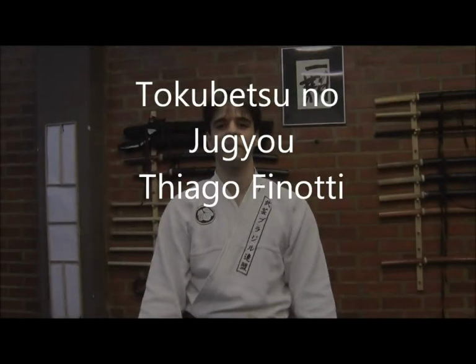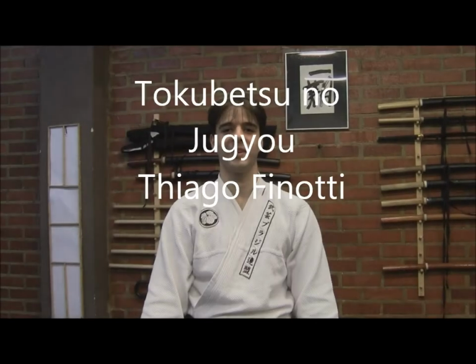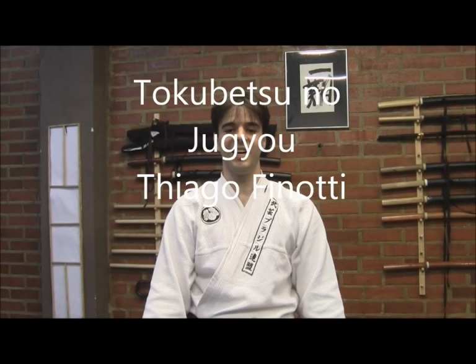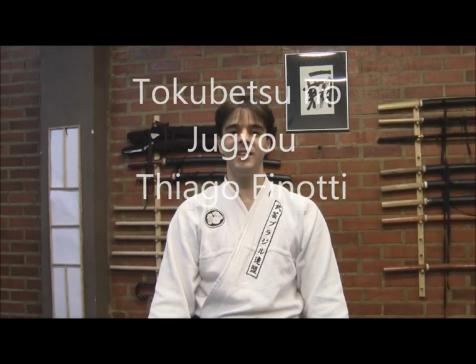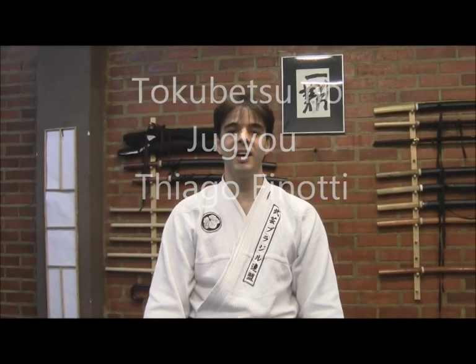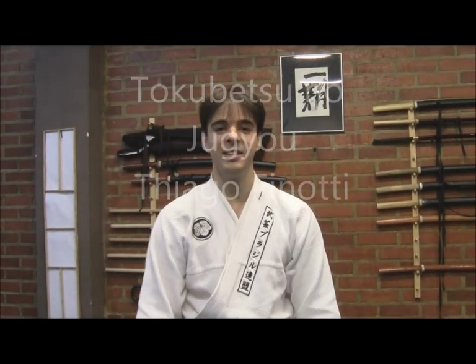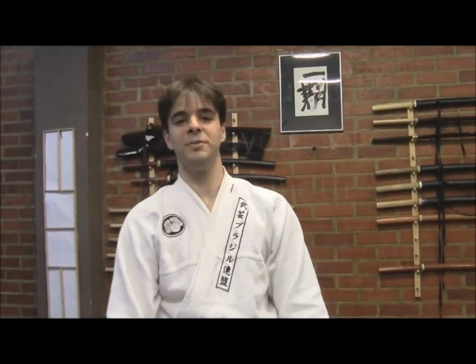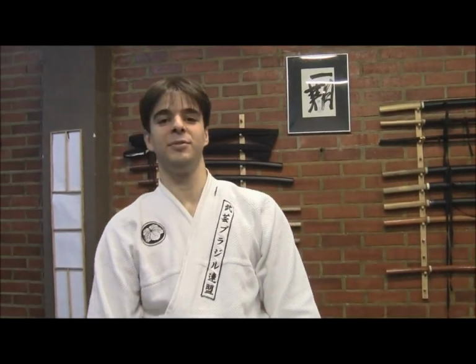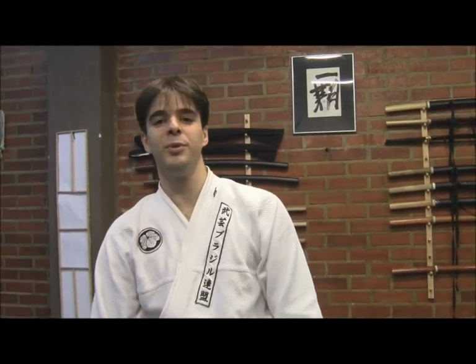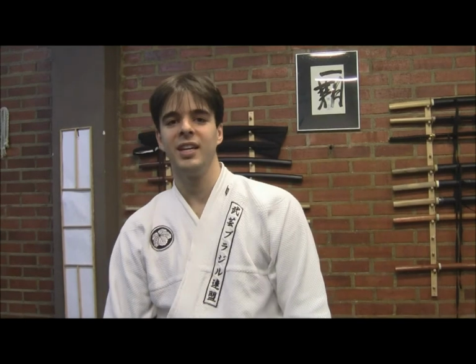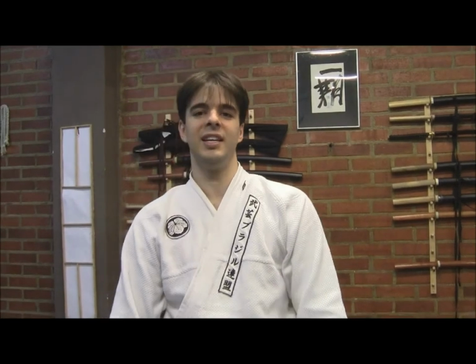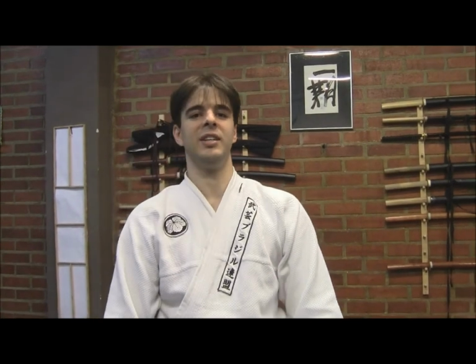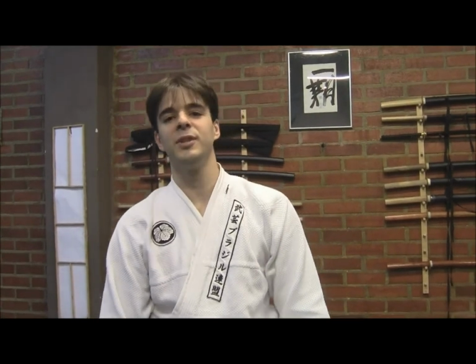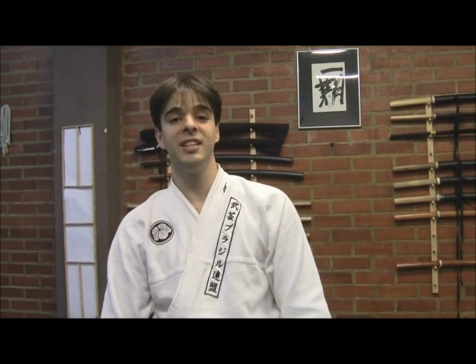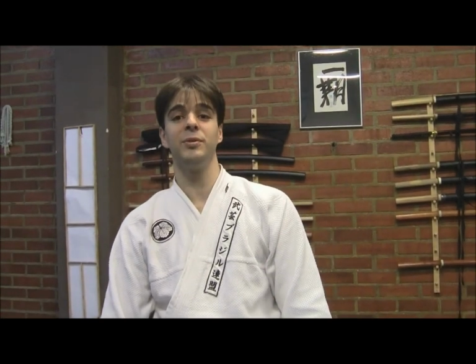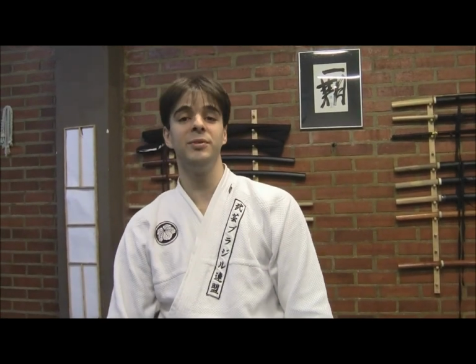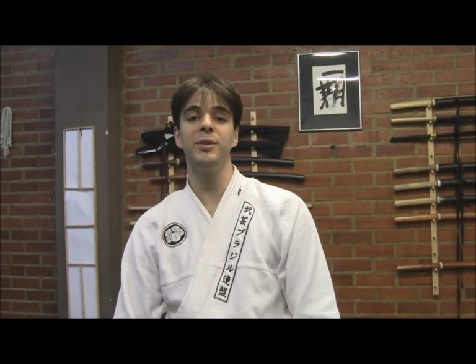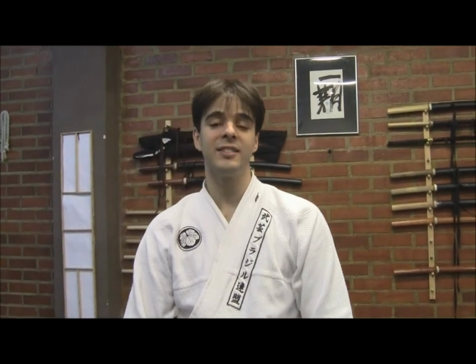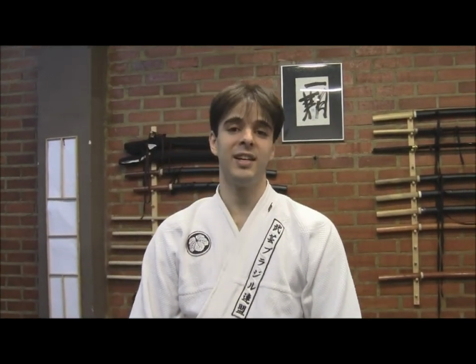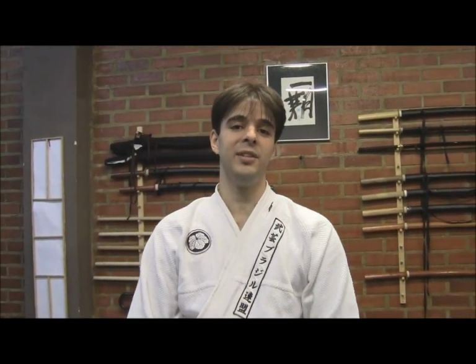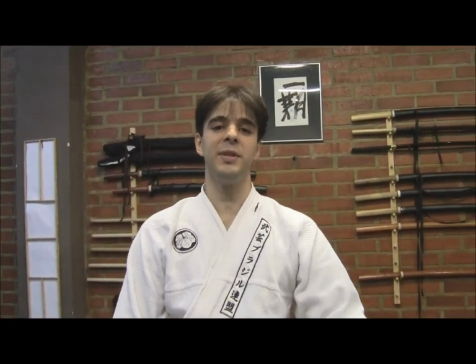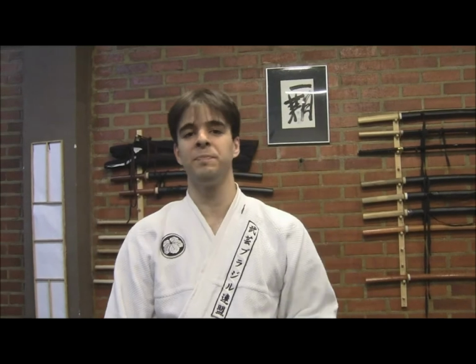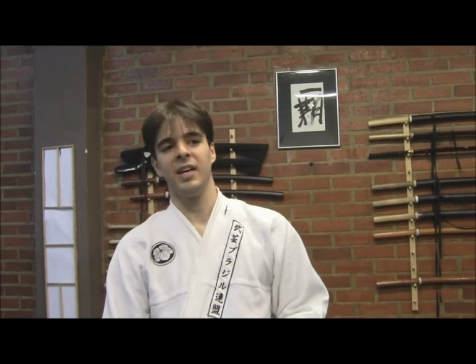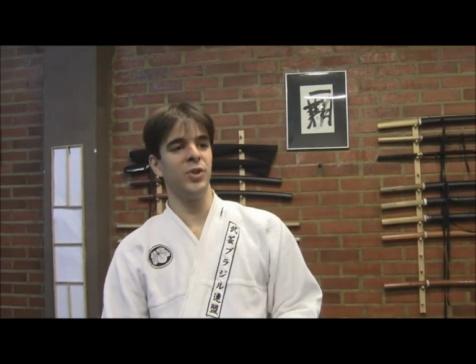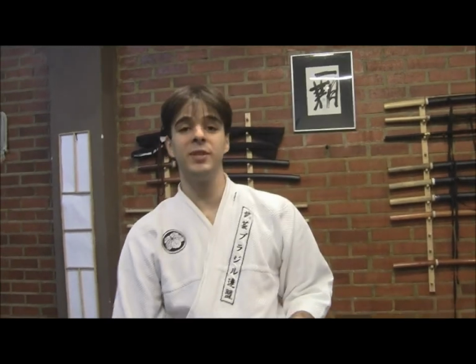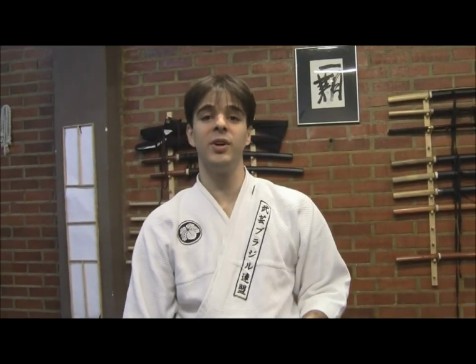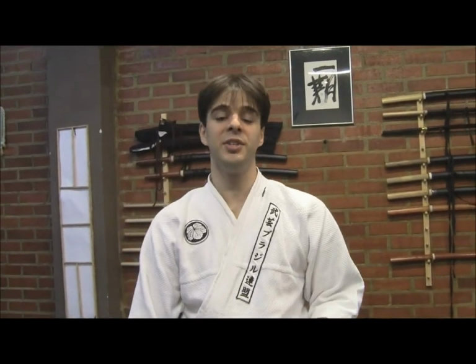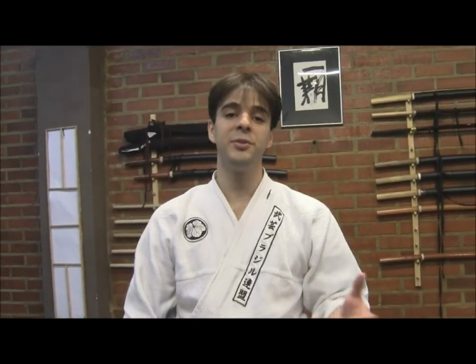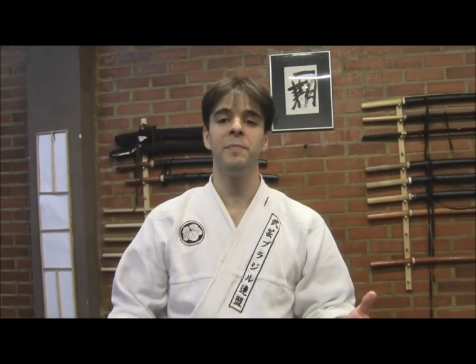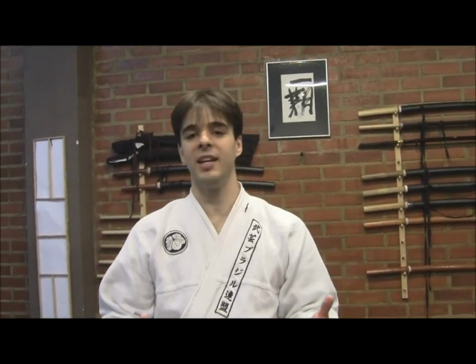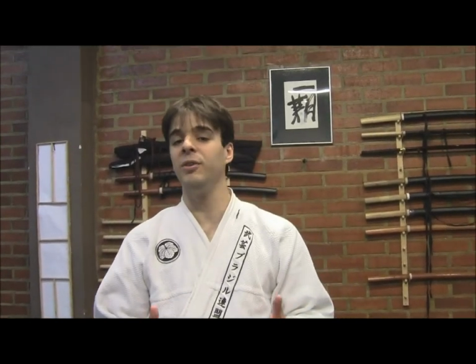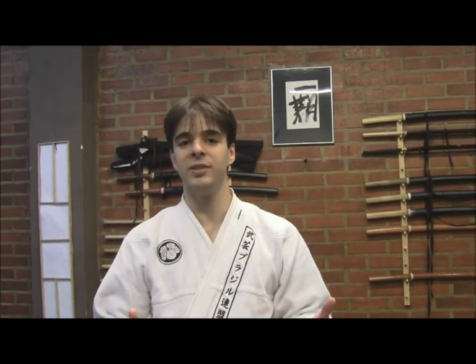Hello and here we are in Valencia, Spain. It's February 12th and 13th, and we'll continue our video class with a new tokubetsu — a short tokubetsu on the shizeno culture and our own methods.